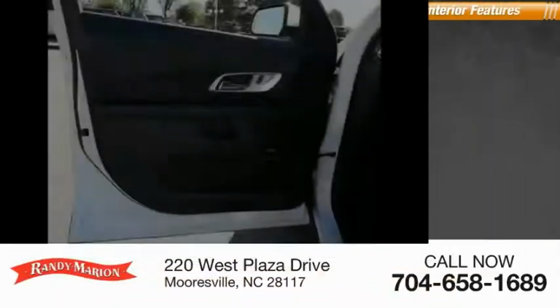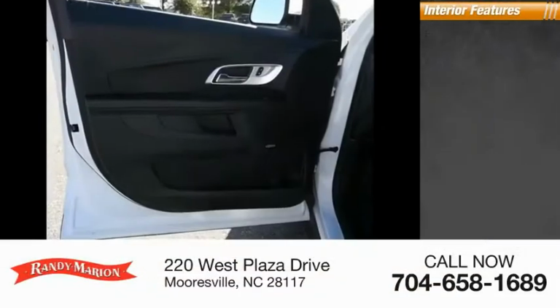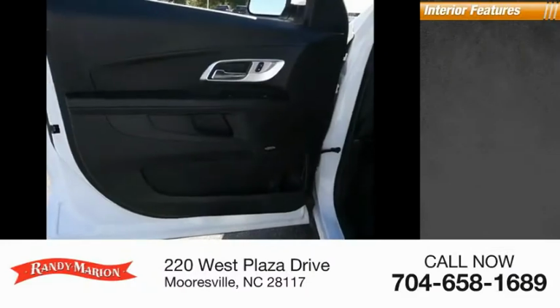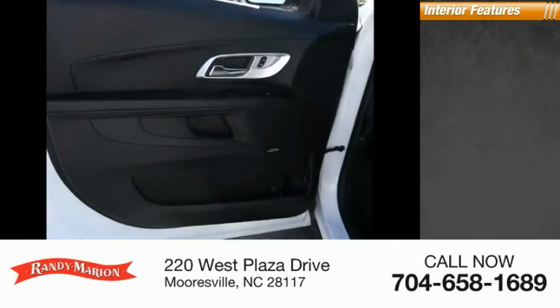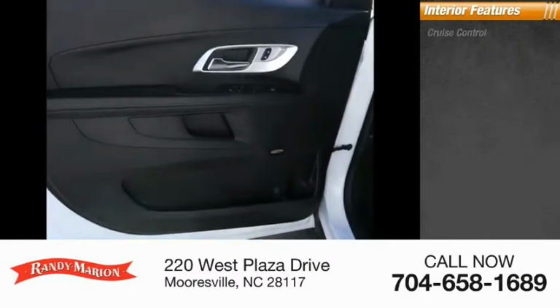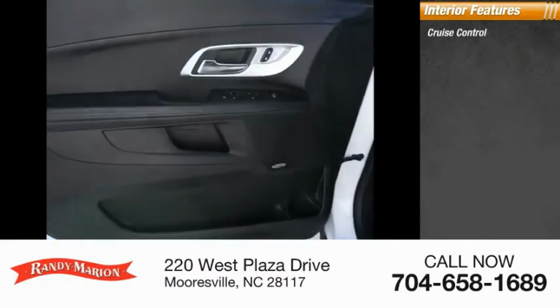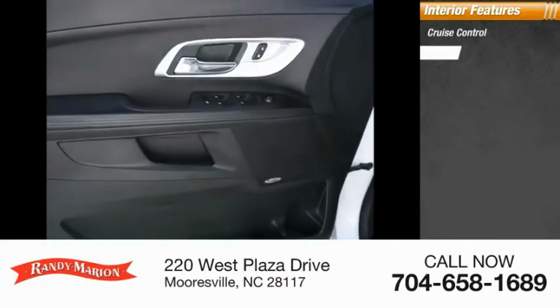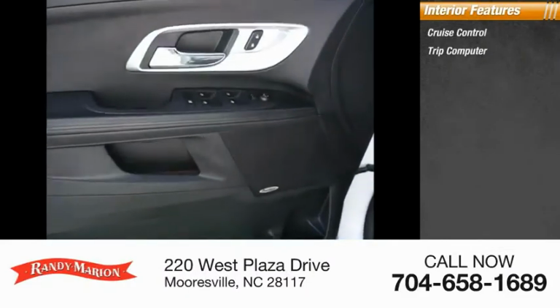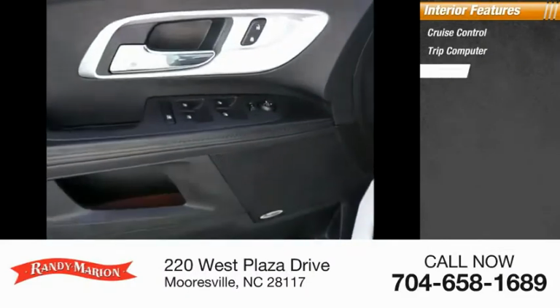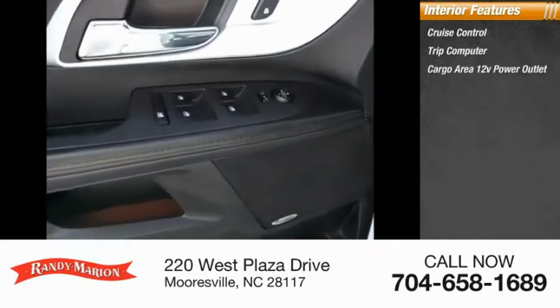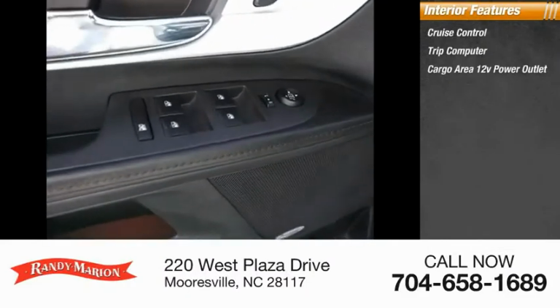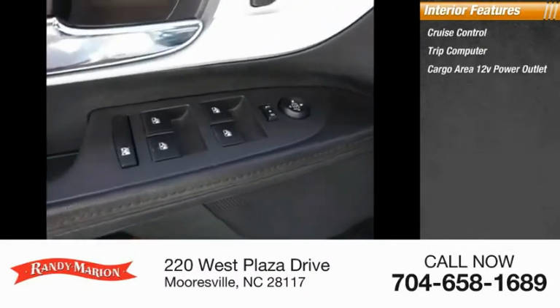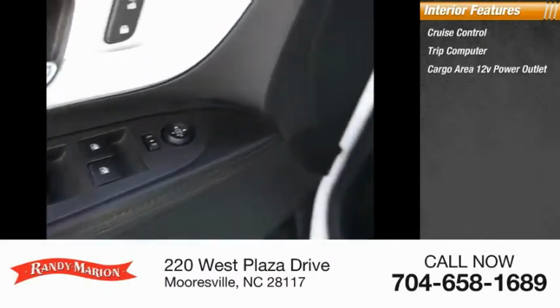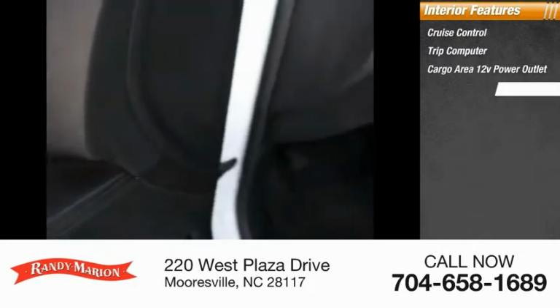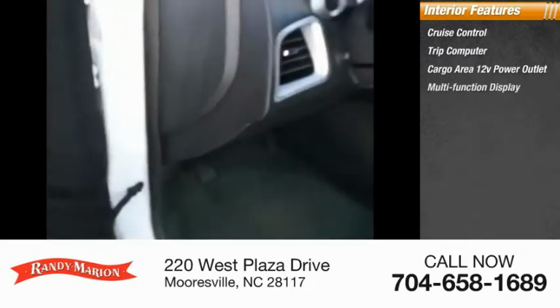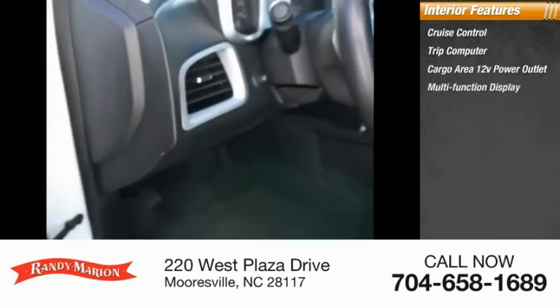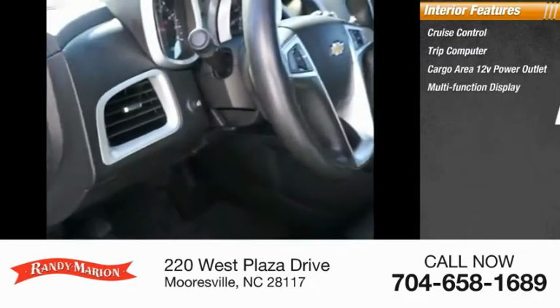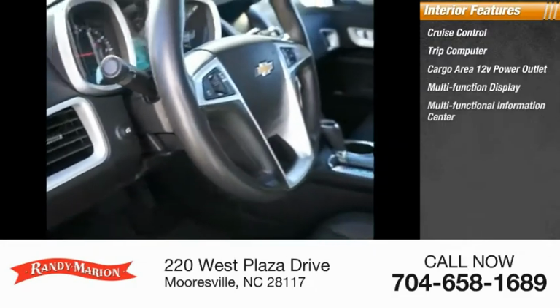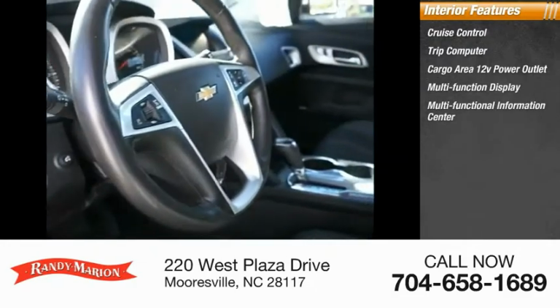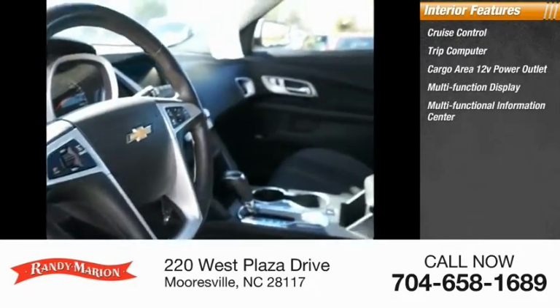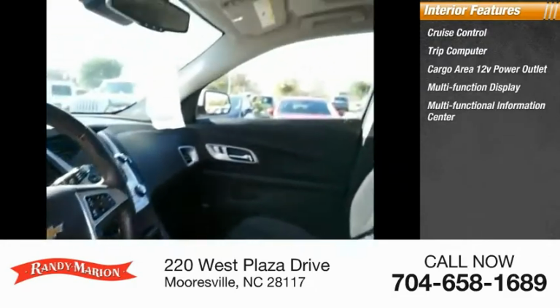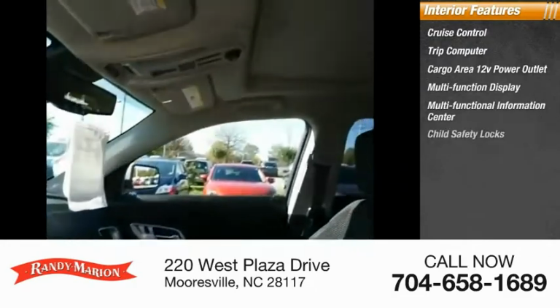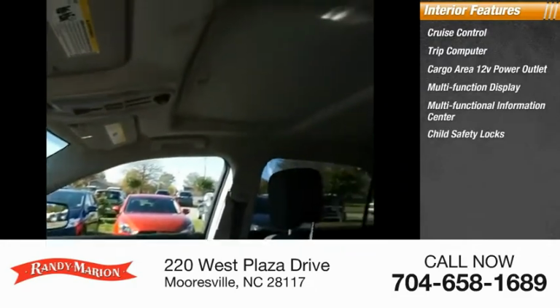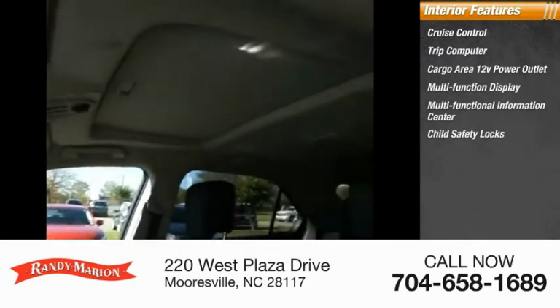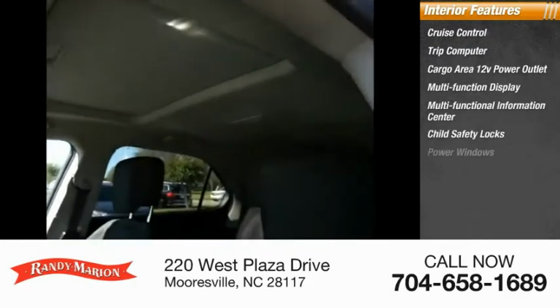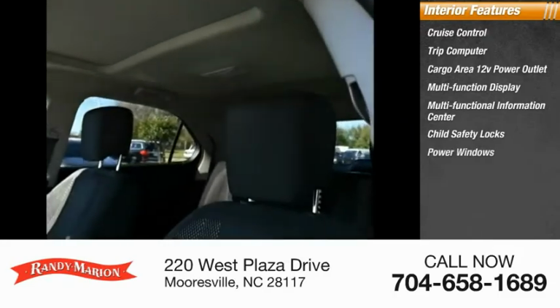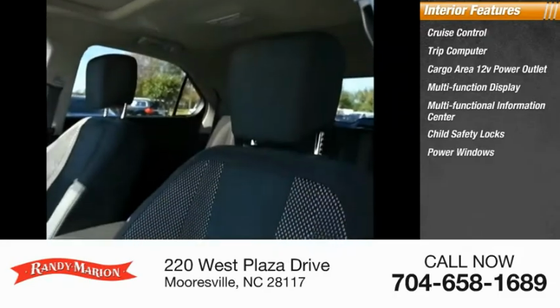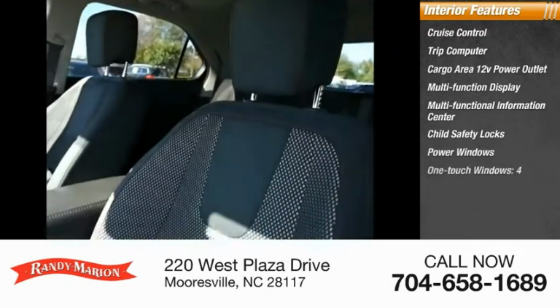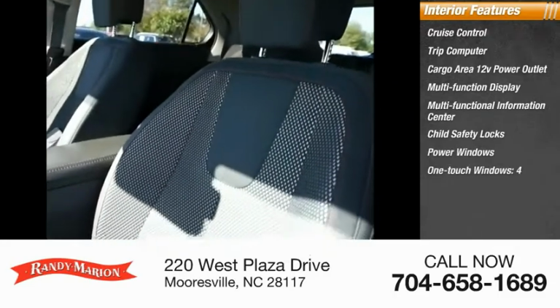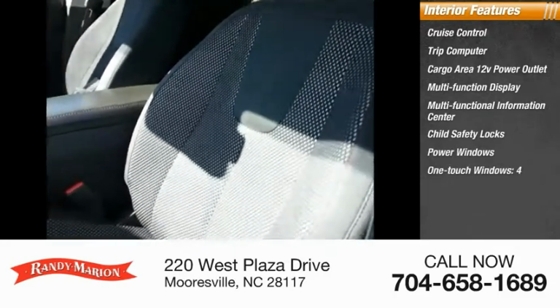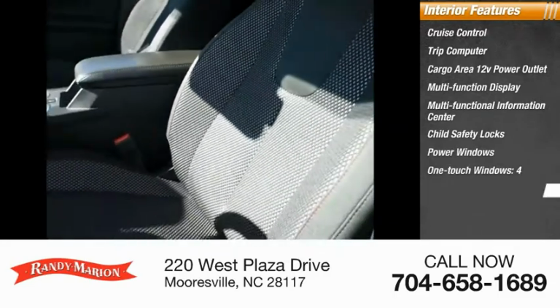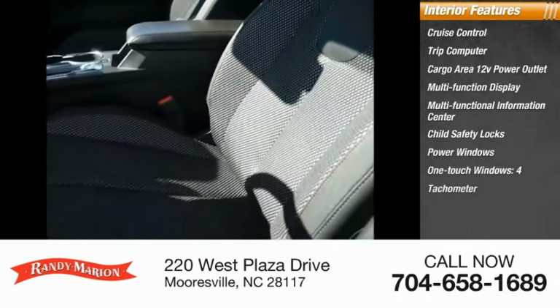Inside you'll find cruise control, trip computer, cargo area, 12-volt power outlet, multifunction display, multifunctional information center, child safety locks, power windows, one-touch windows, and a tachometer.